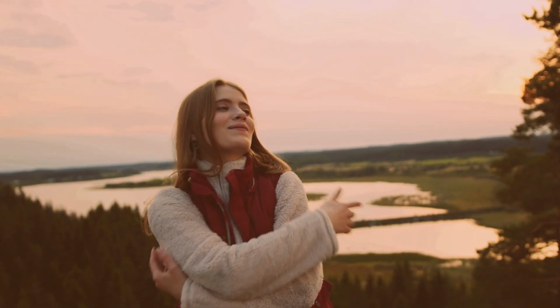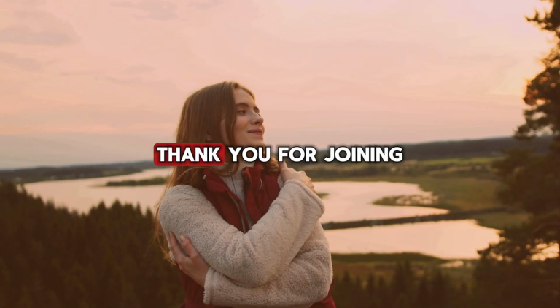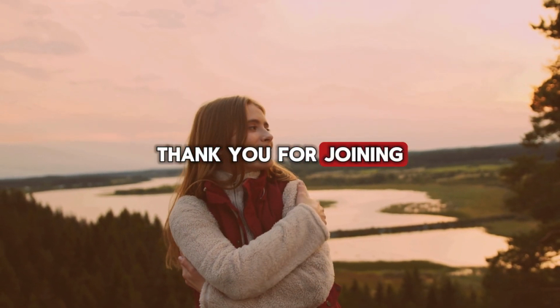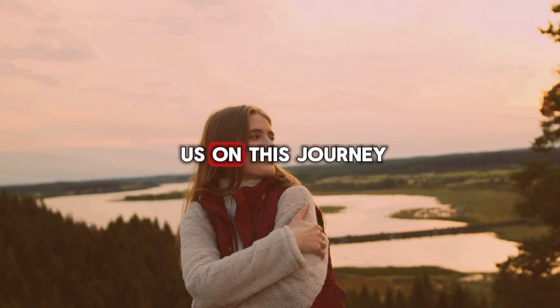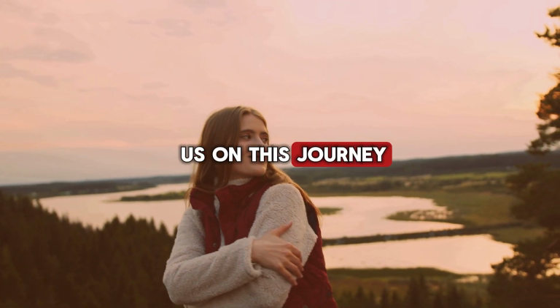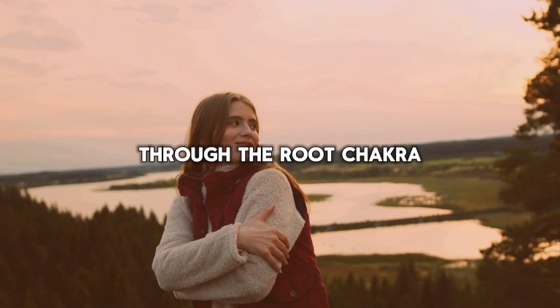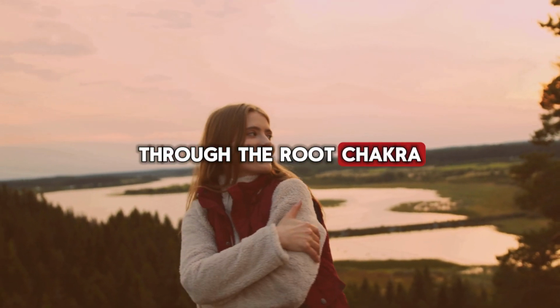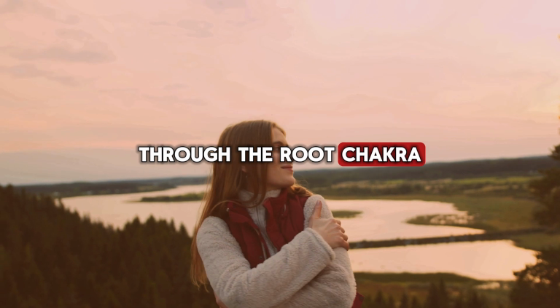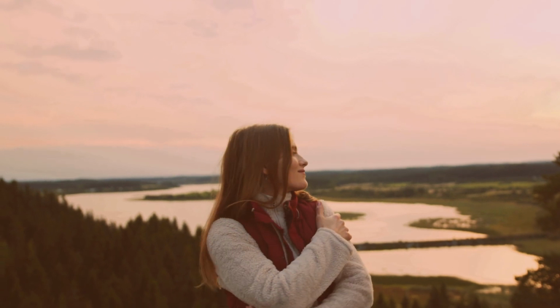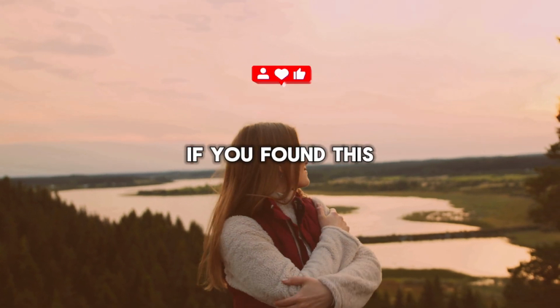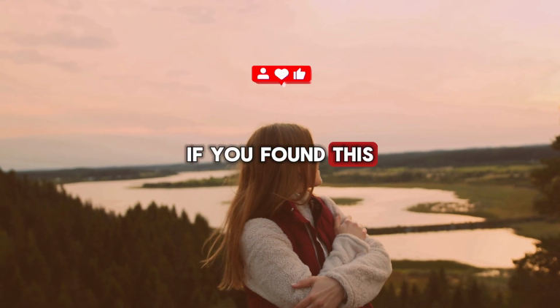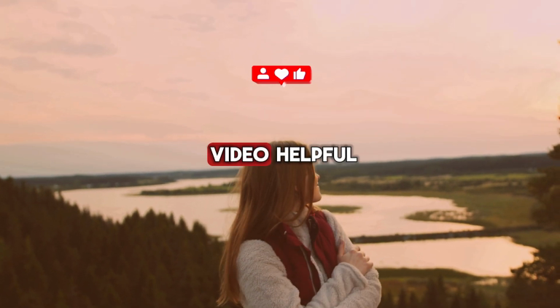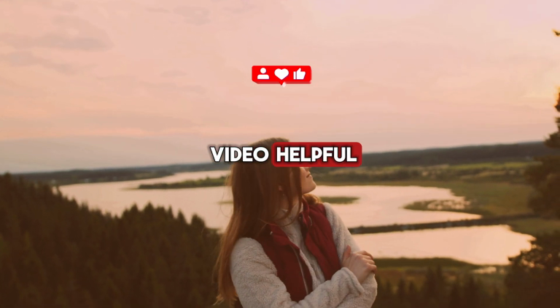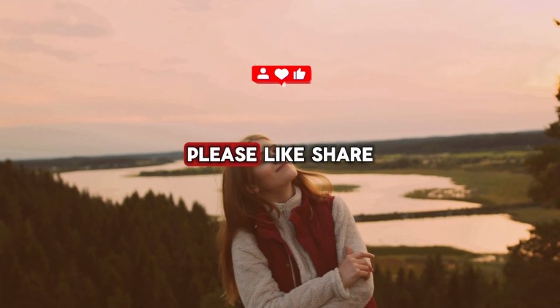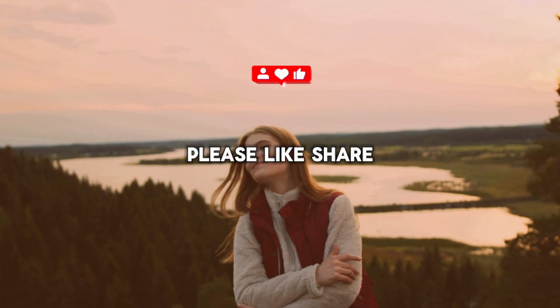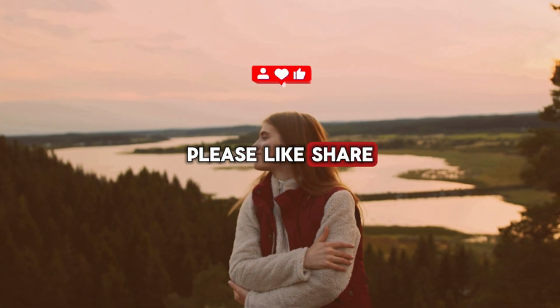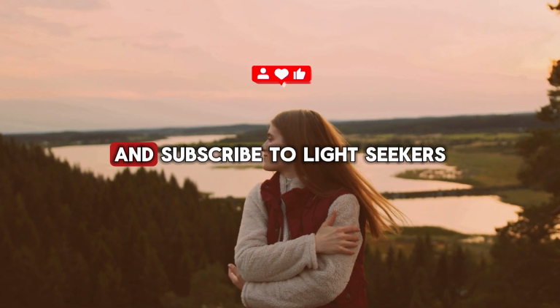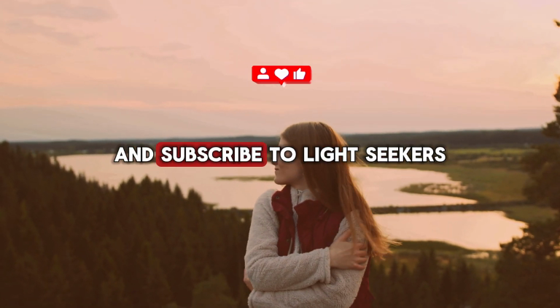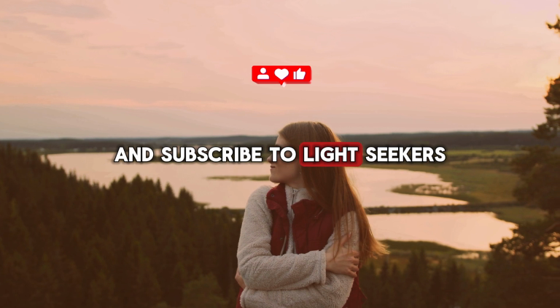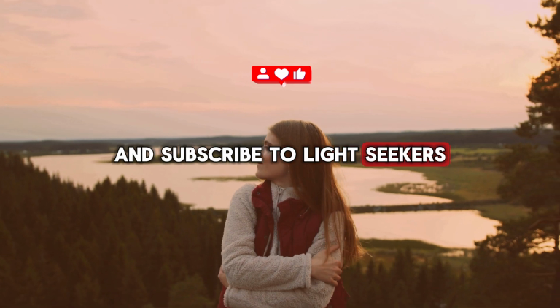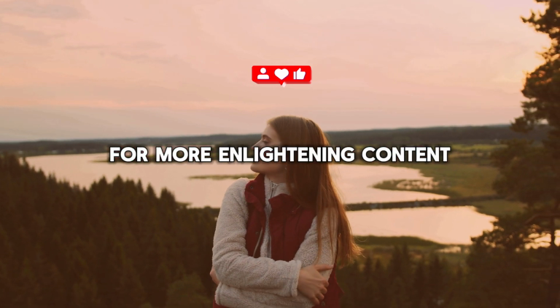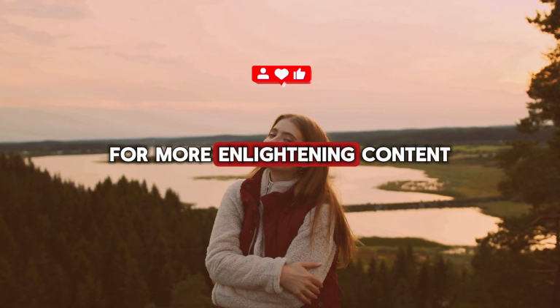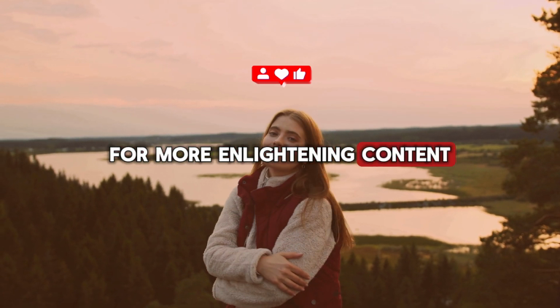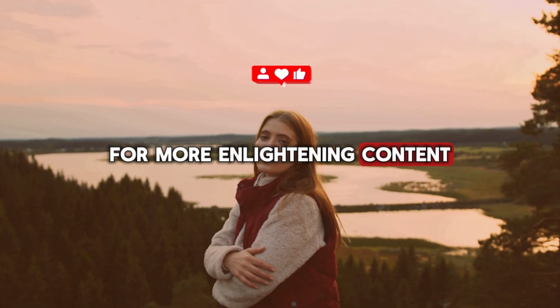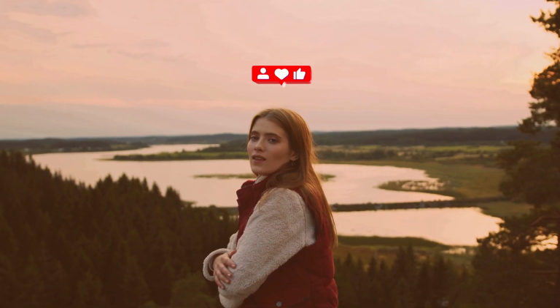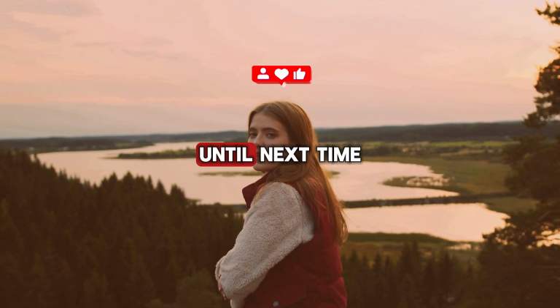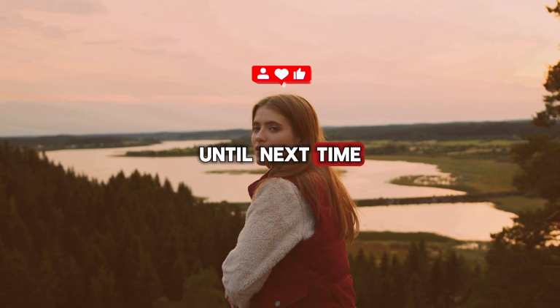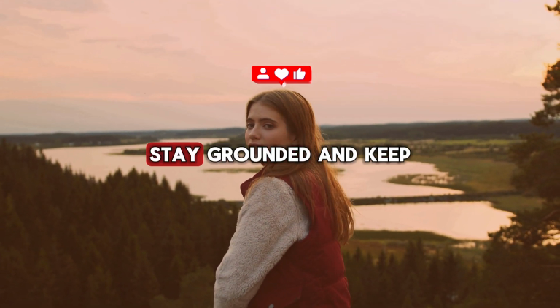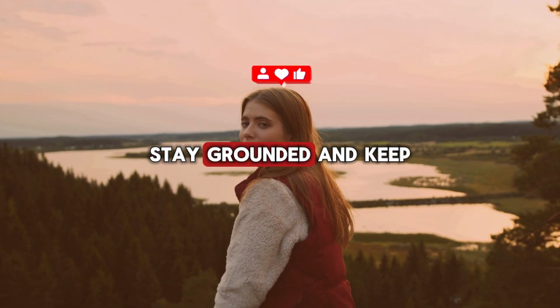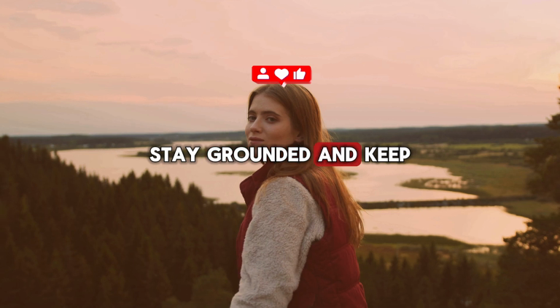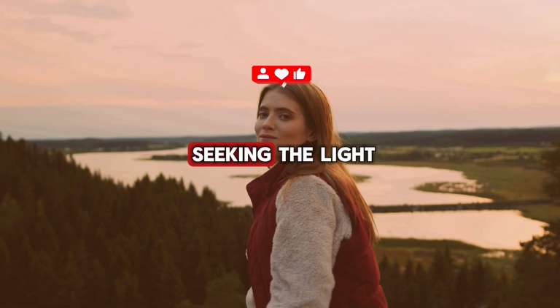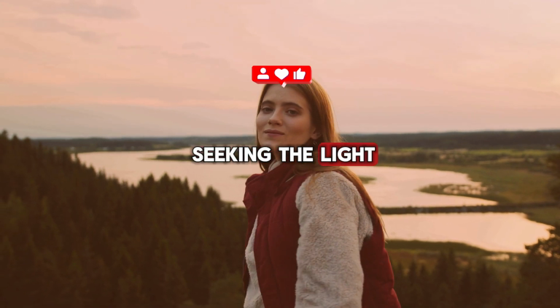Thank you for joining us on this journey through the root chakra. If you found this video helpful, please like, share, and subscribe to Lightseekers for more enlightening content. Until next time, stay grounded and keep seeking the light.